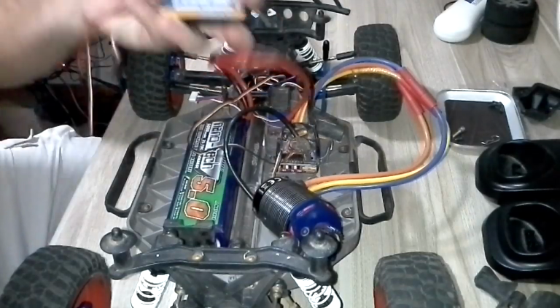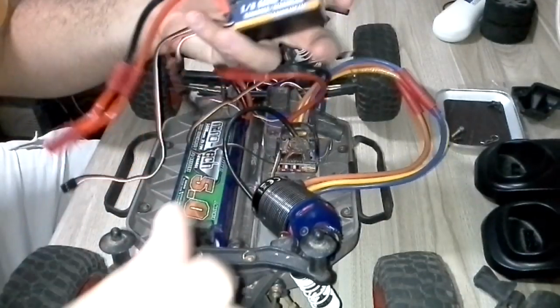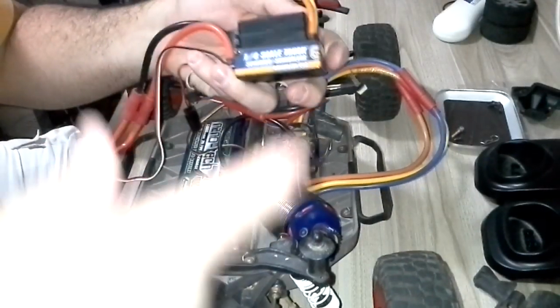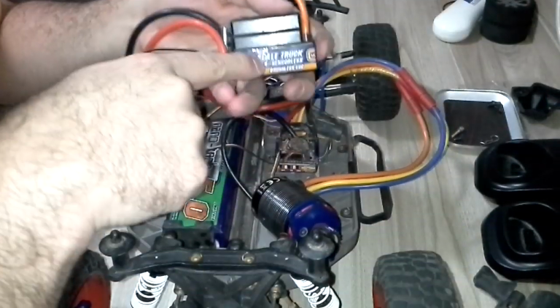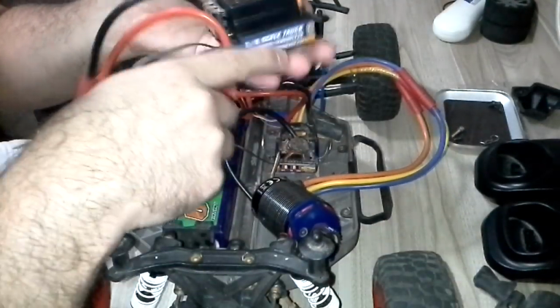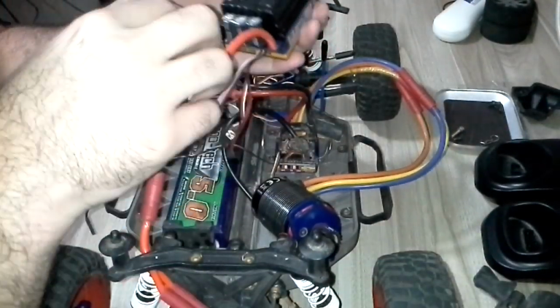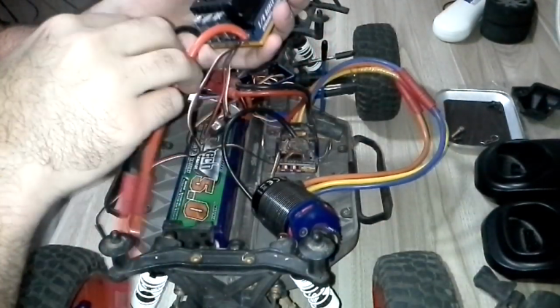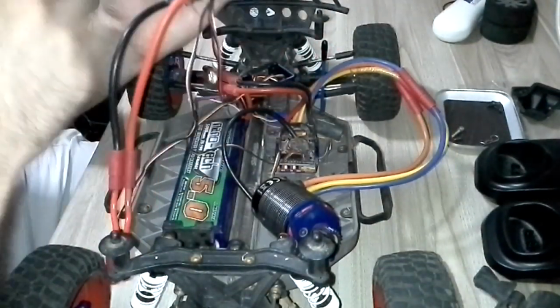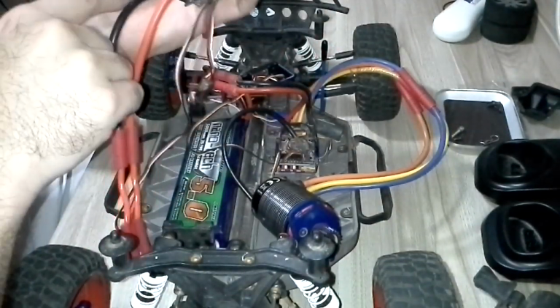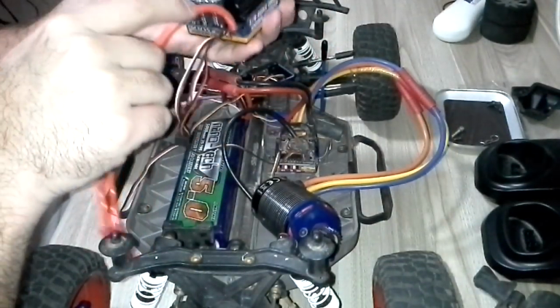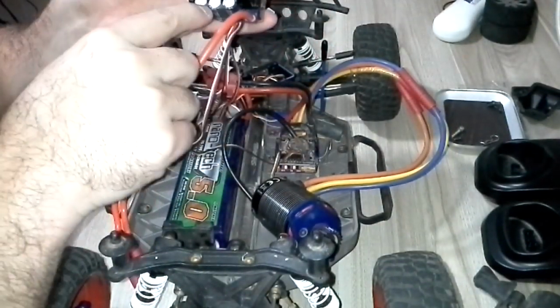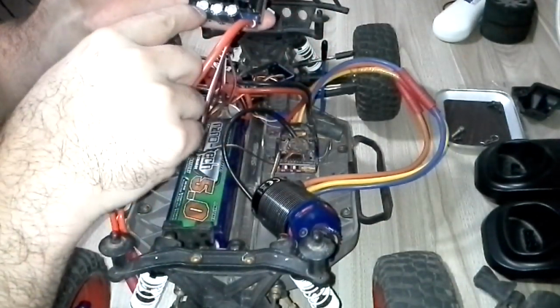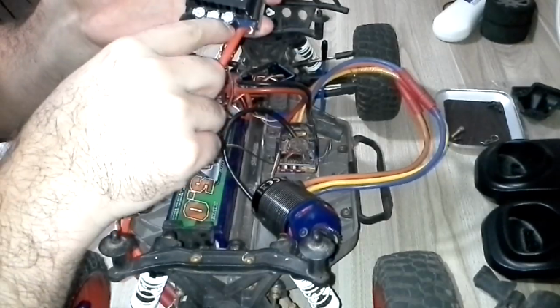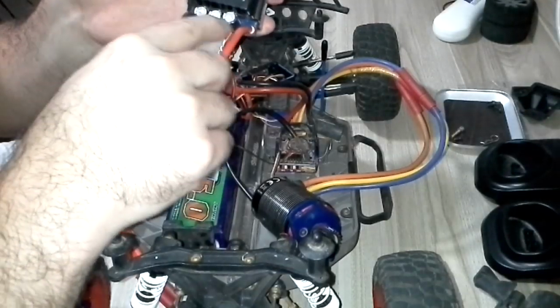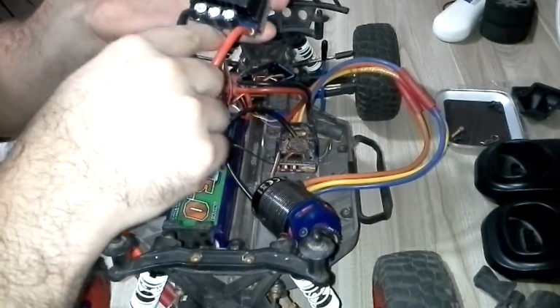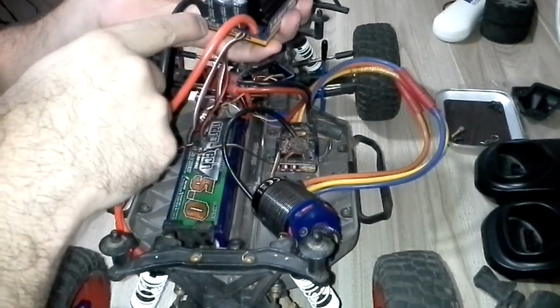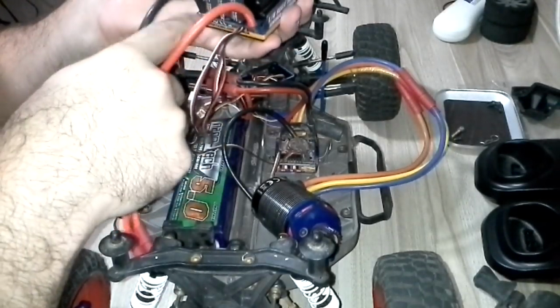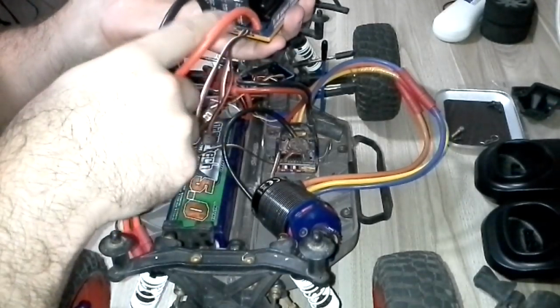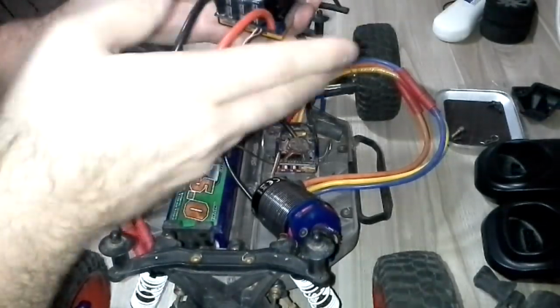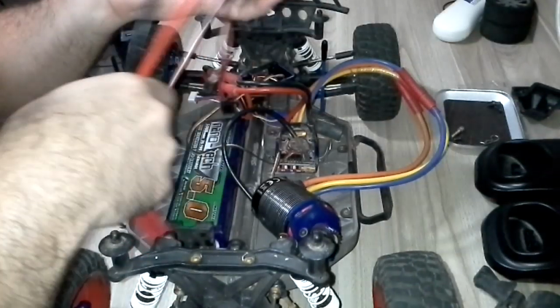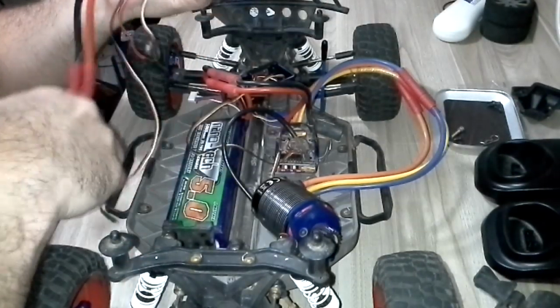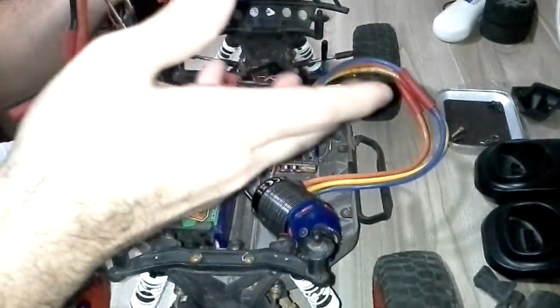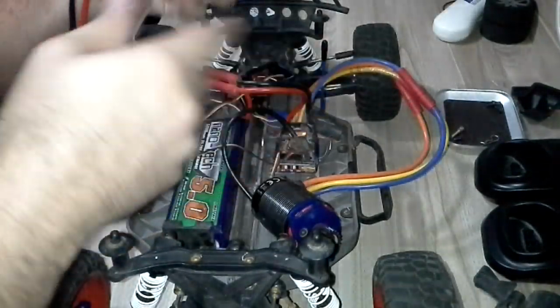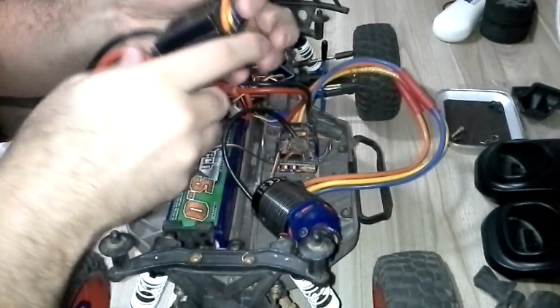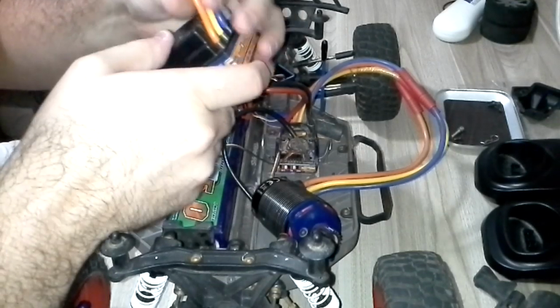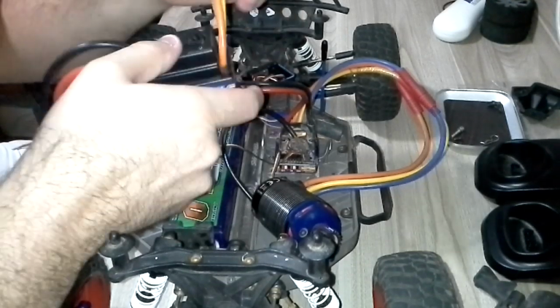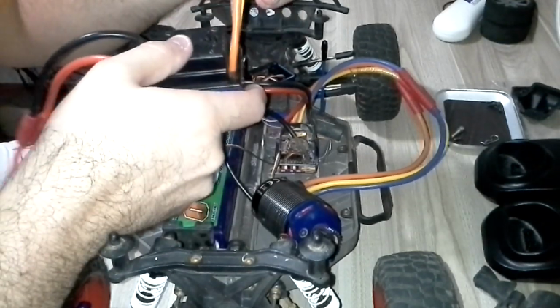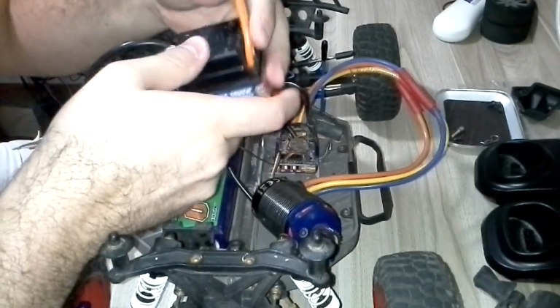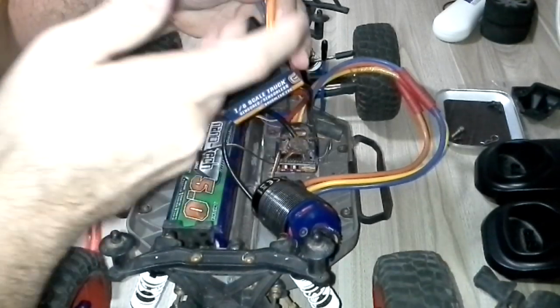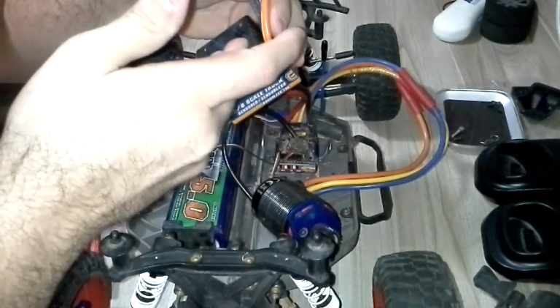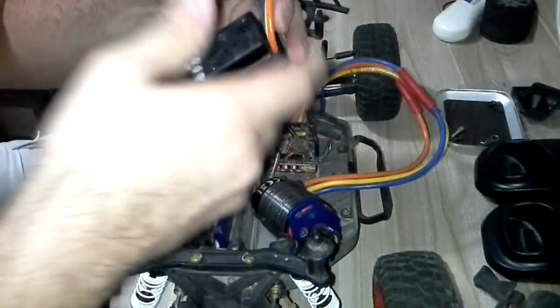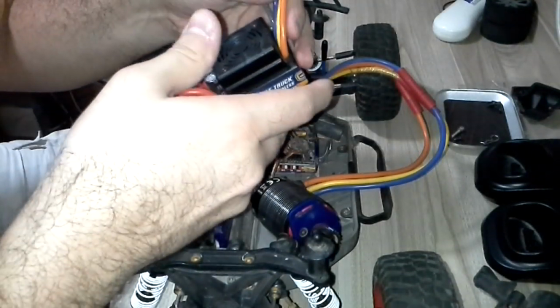So as you can see, the ESC is not working. I think the smoke came out from these three components here. I just wish you could replace it or give the money back.